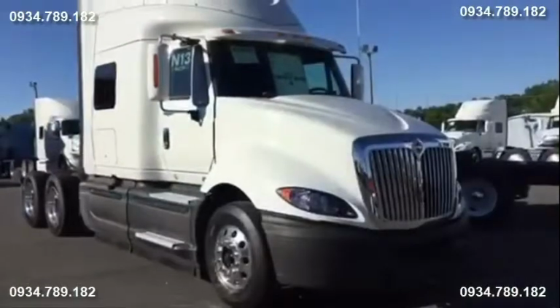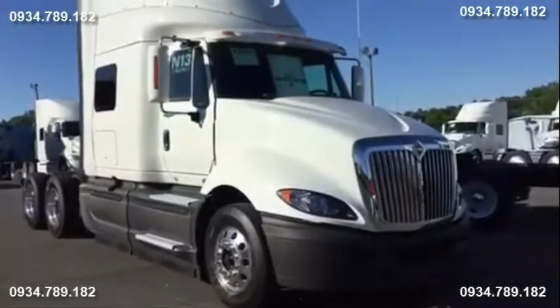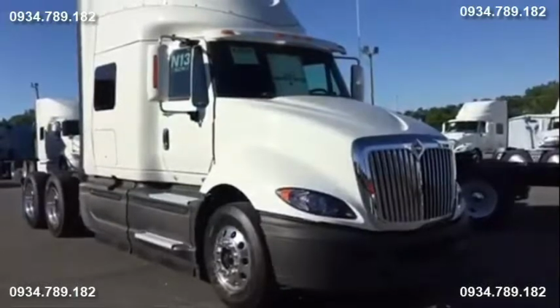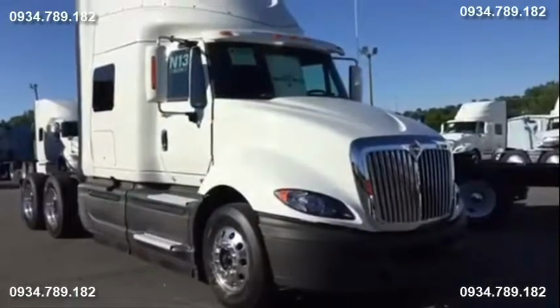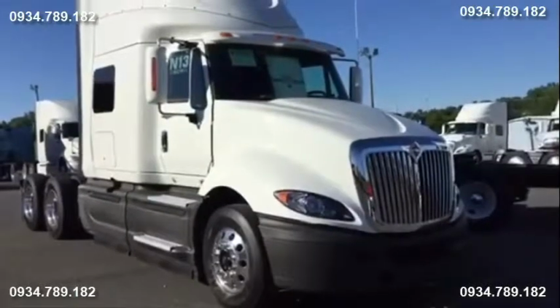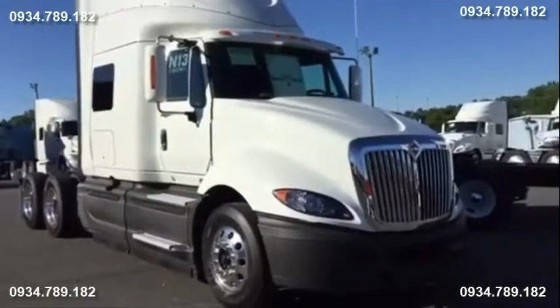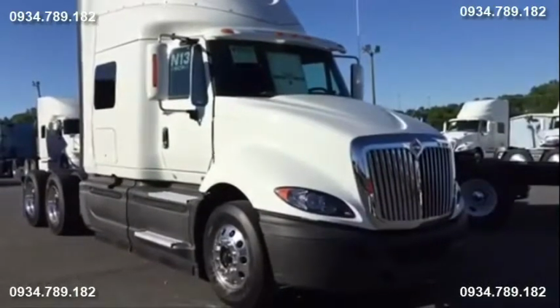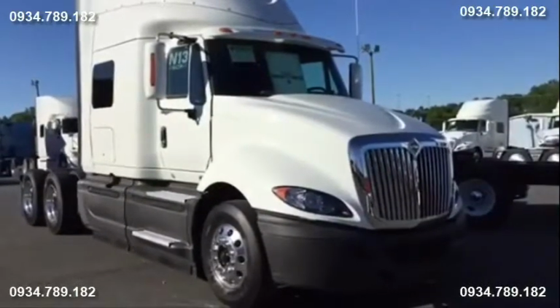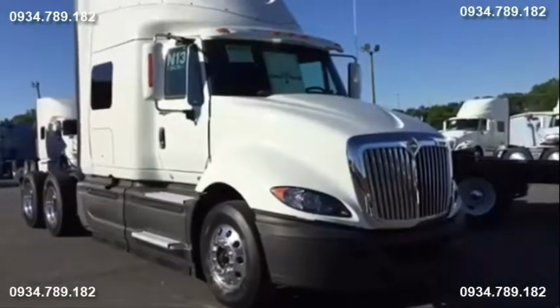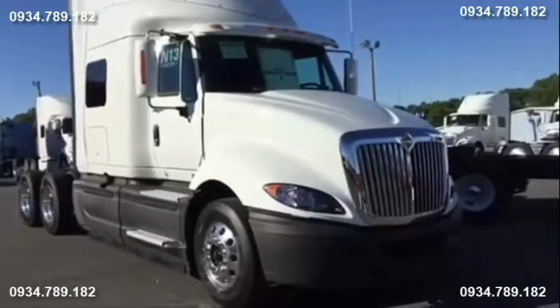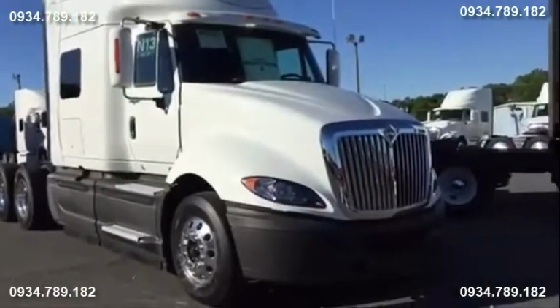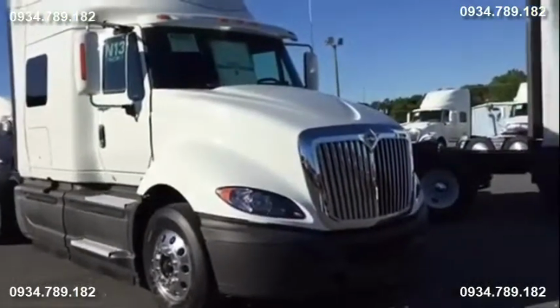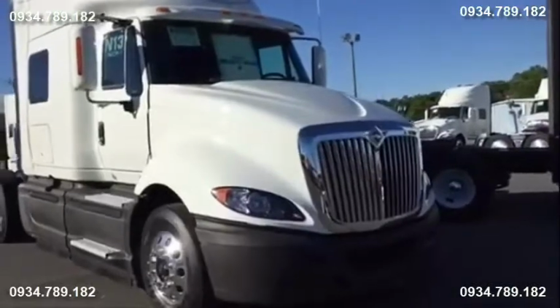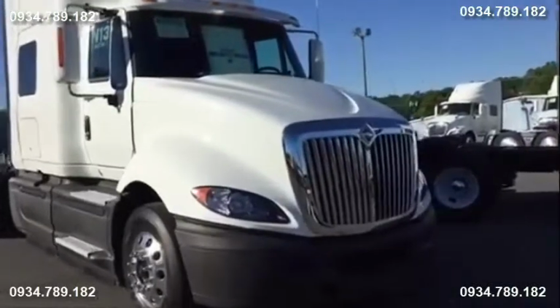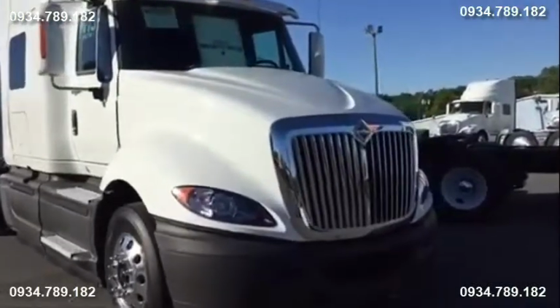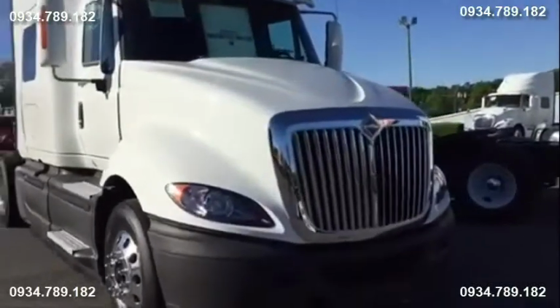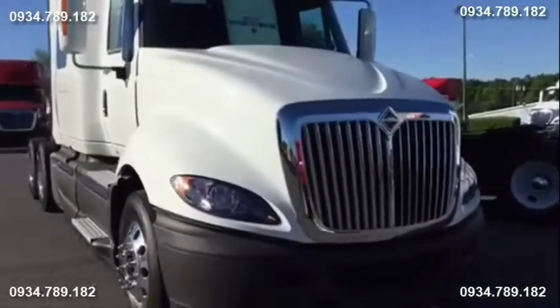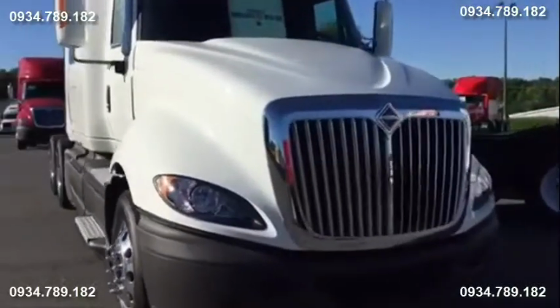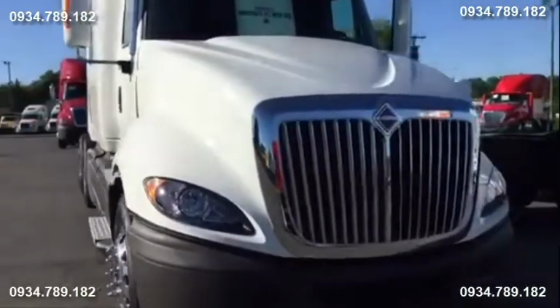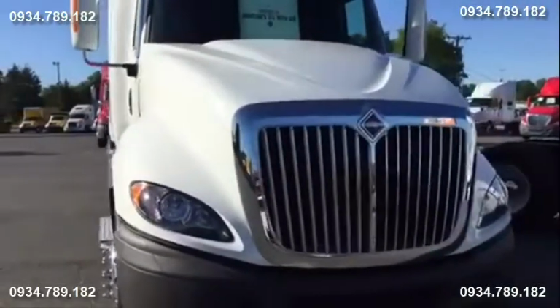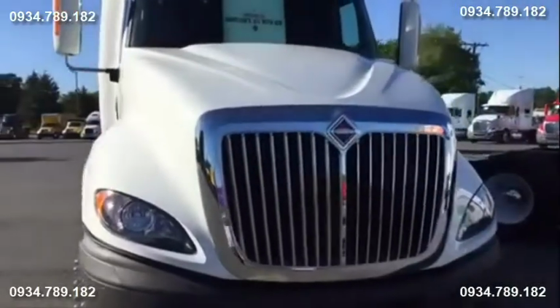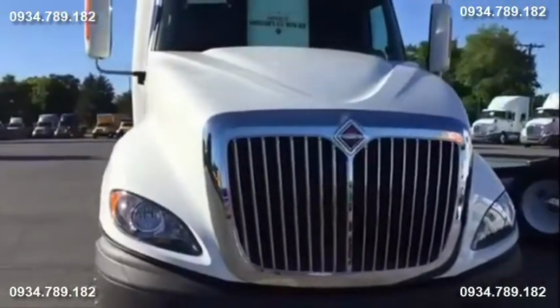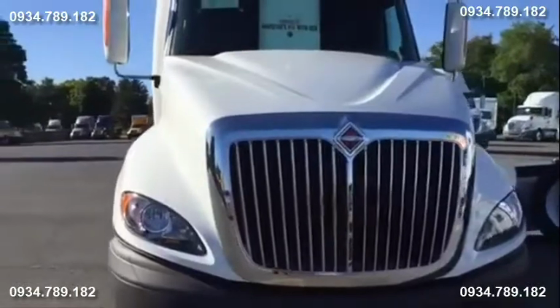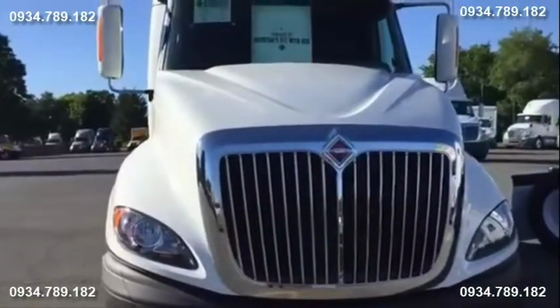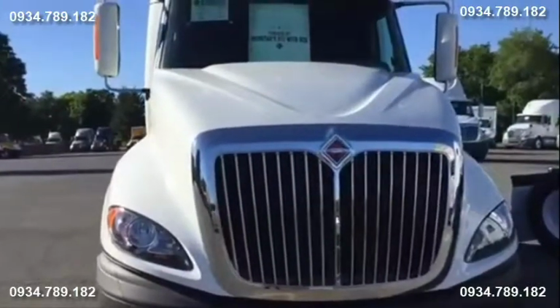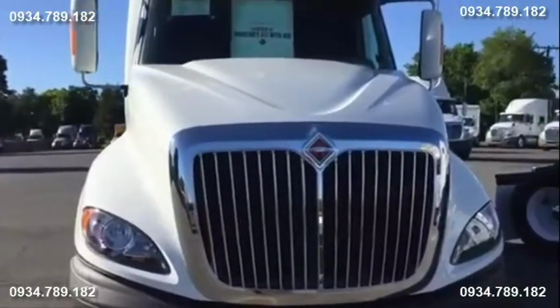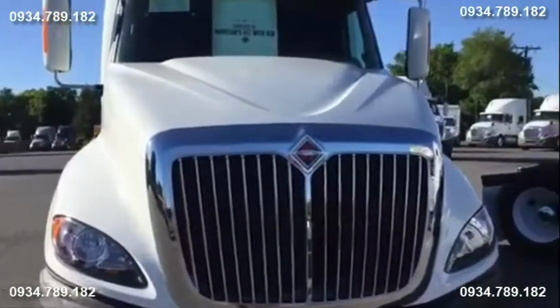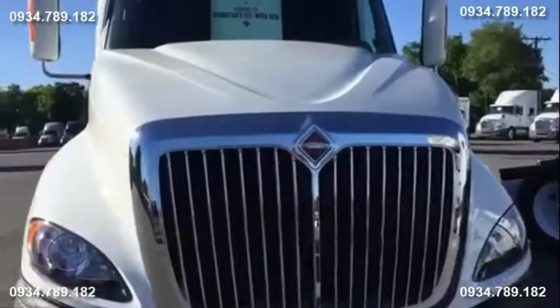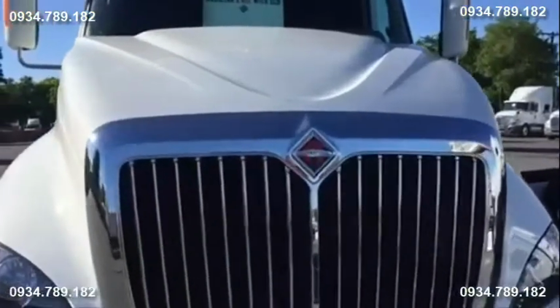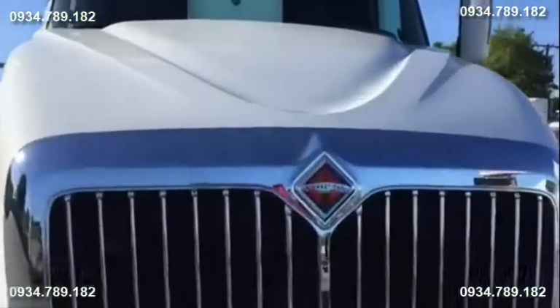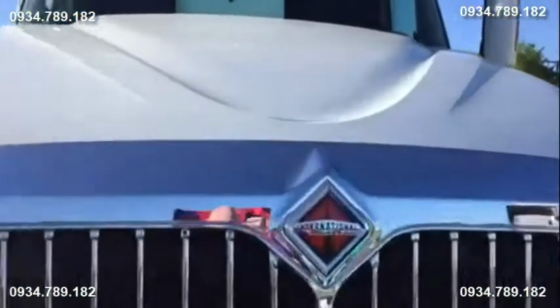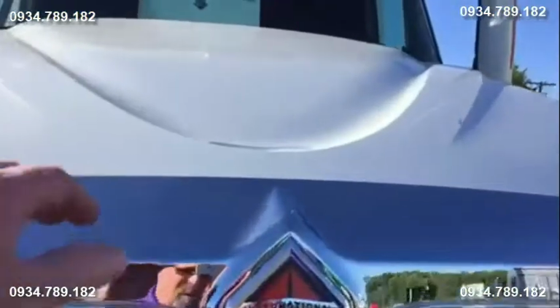Now let's take a second to talk about the front of the ProStar. You notice the distinctive chrome grille and the aerodynamic hood. Let me show you how easy it is to tilt this hood.